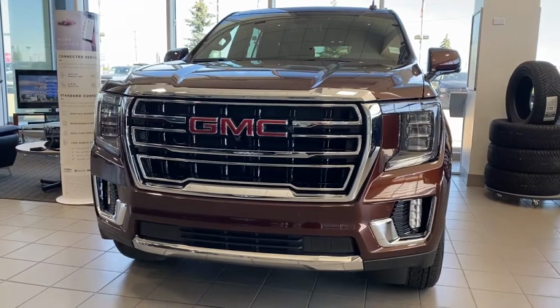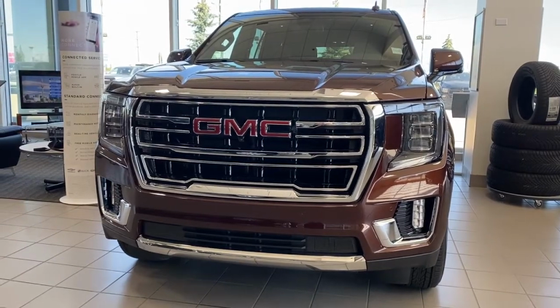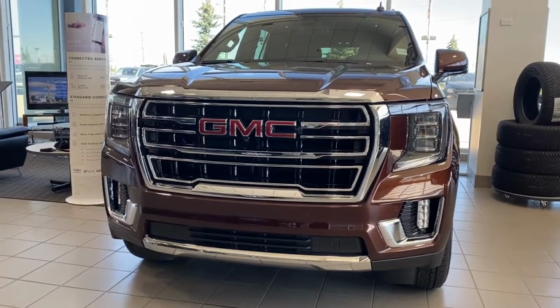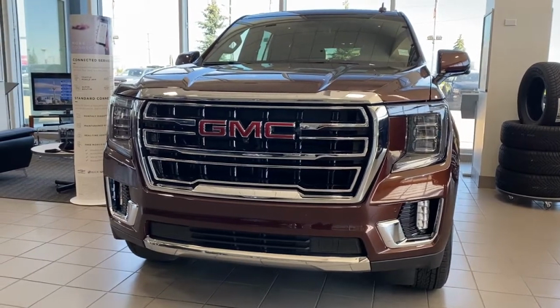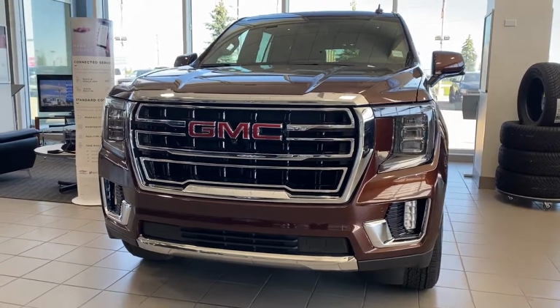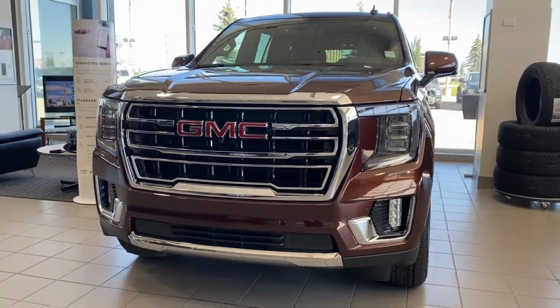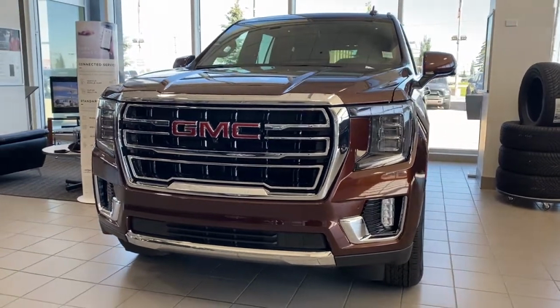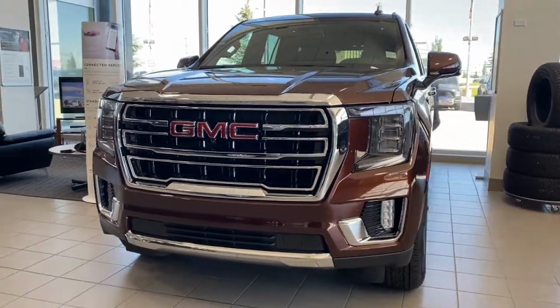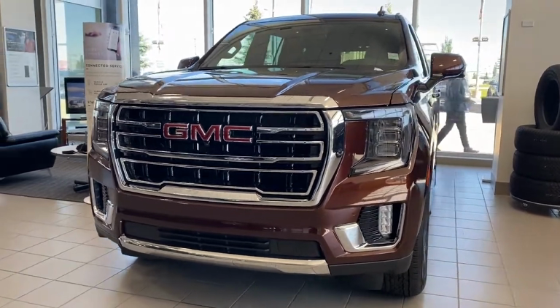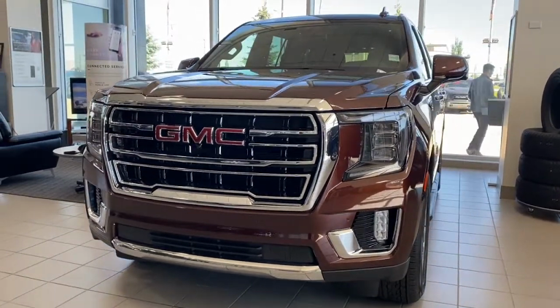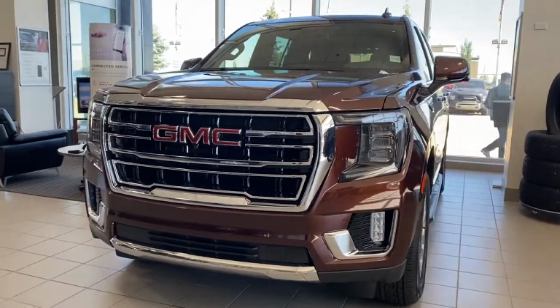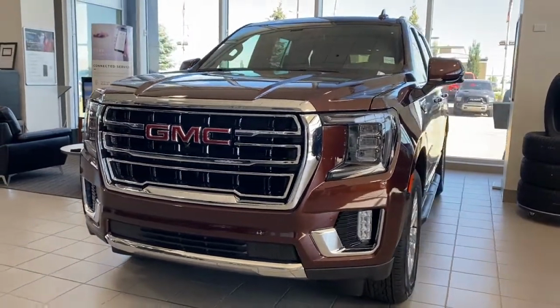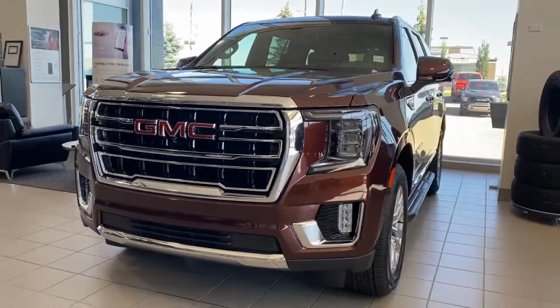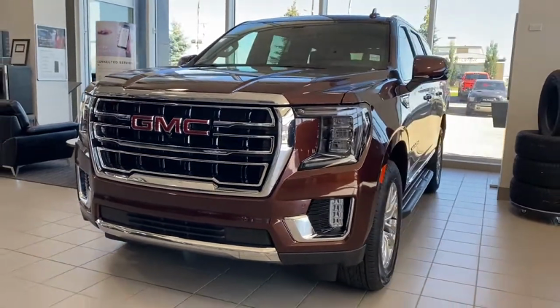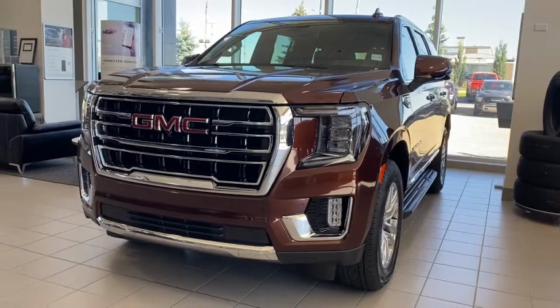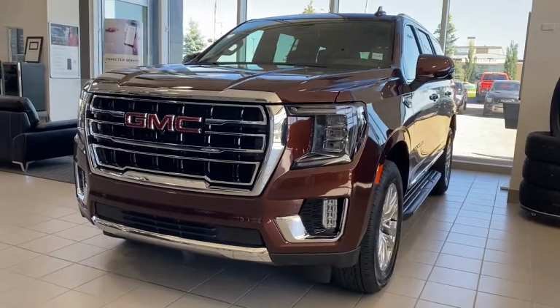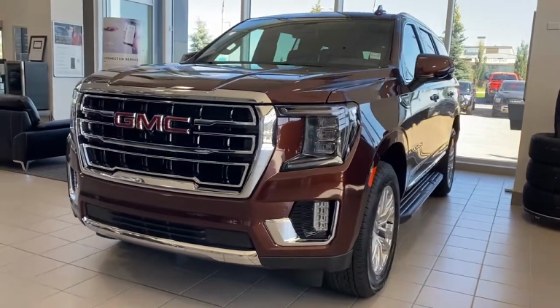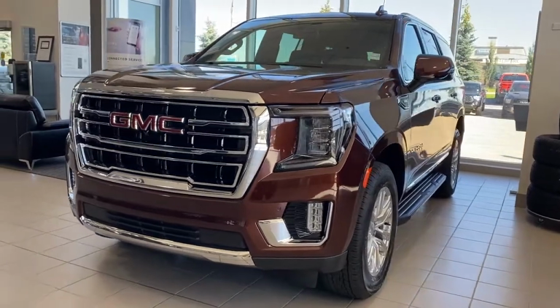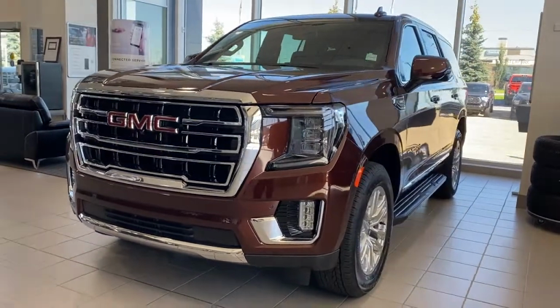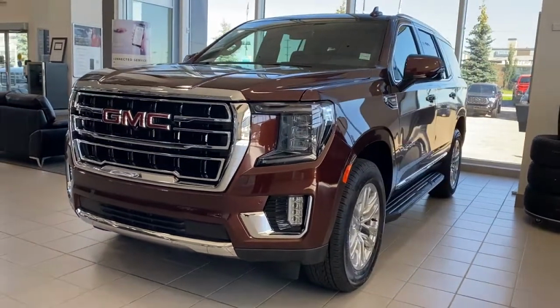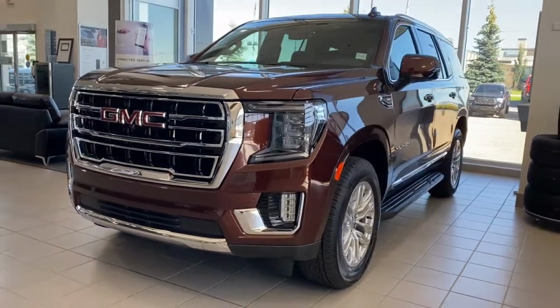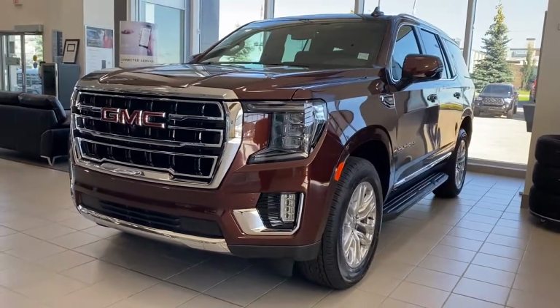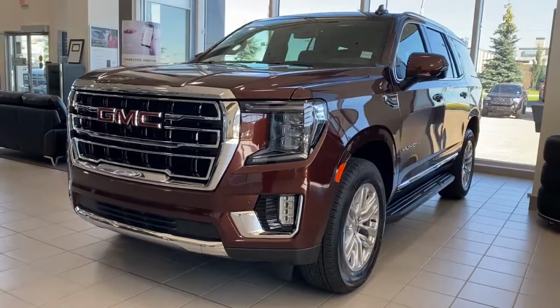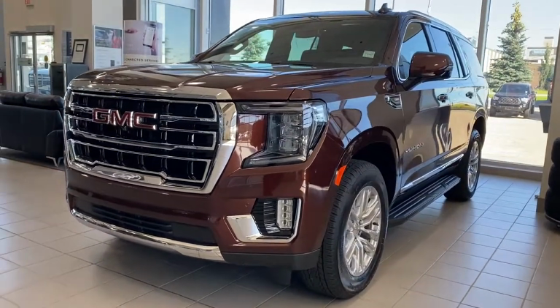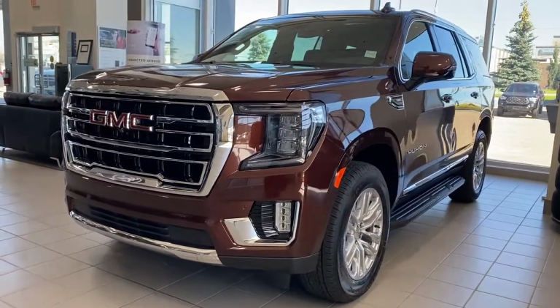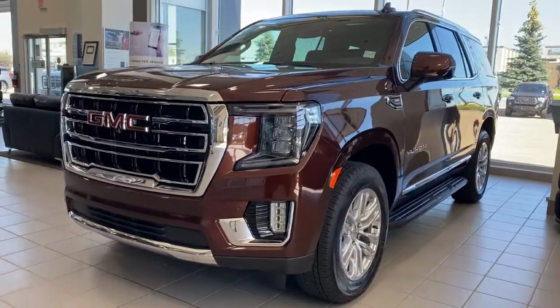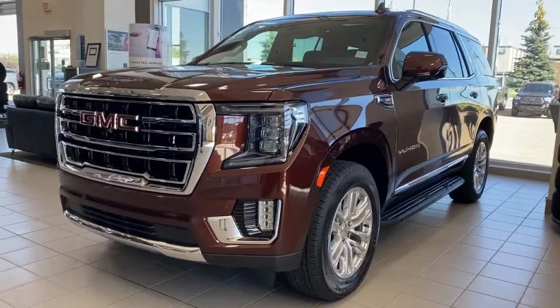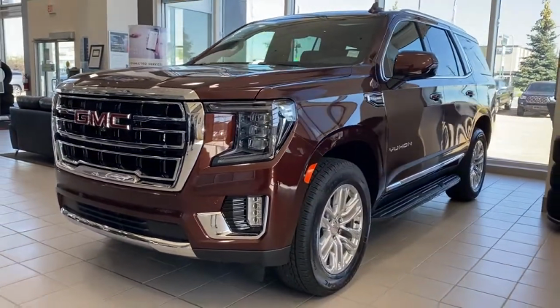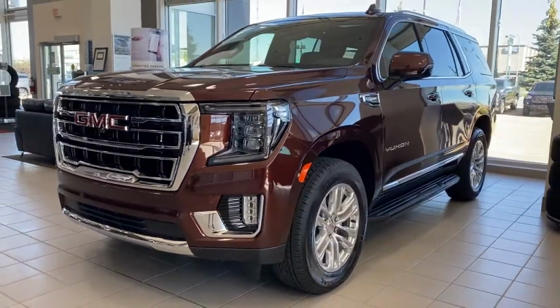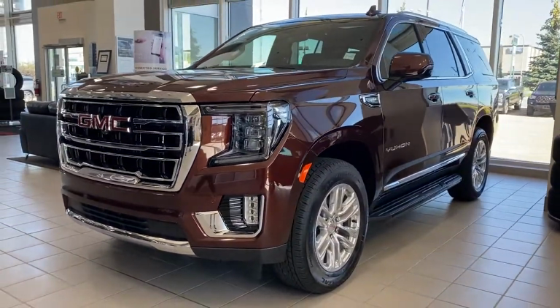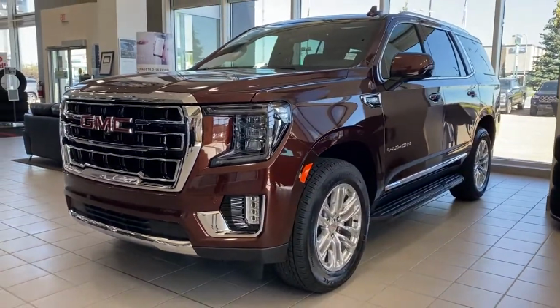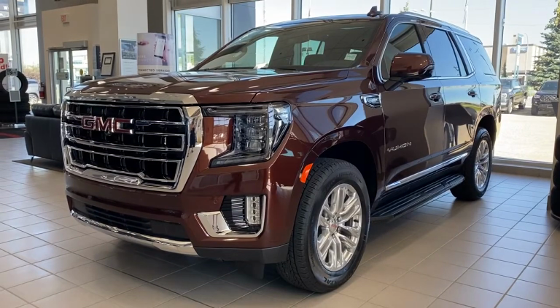It's a great day at Wolfe GMC Buick. We're located on the corner of 184 Street and Stony Plain Road in Edmonton, Alberta, Canada.